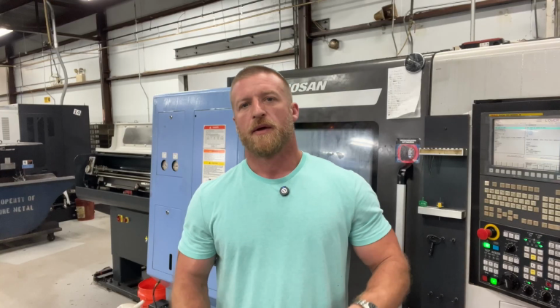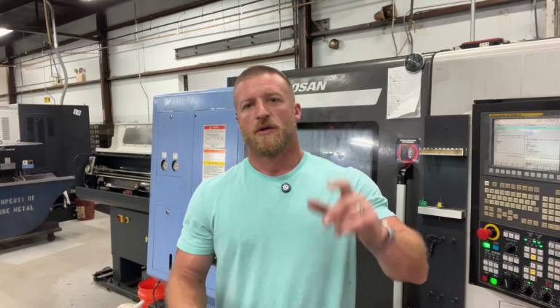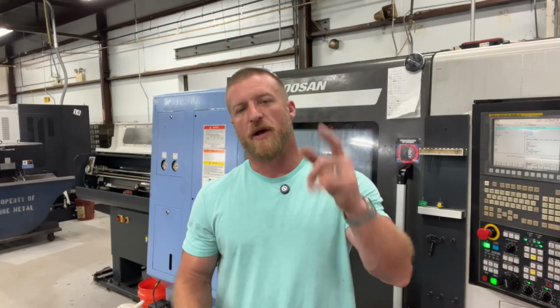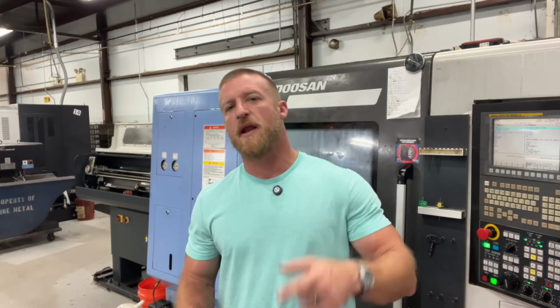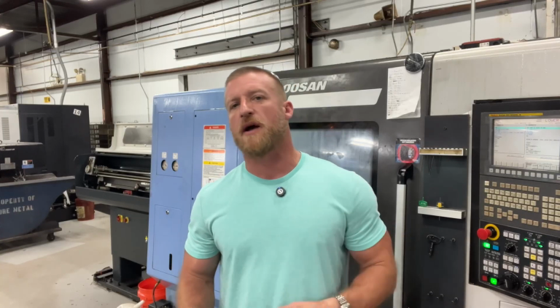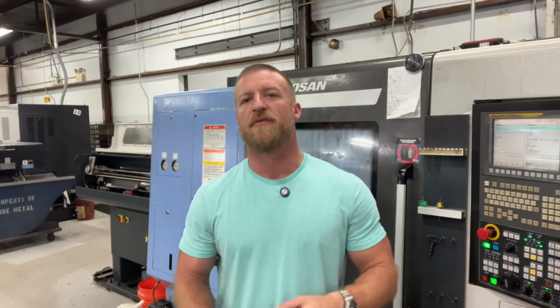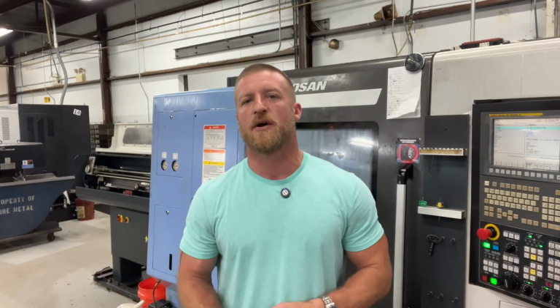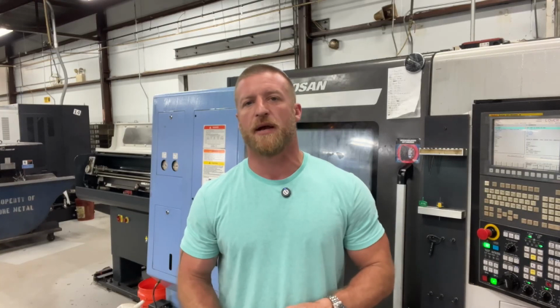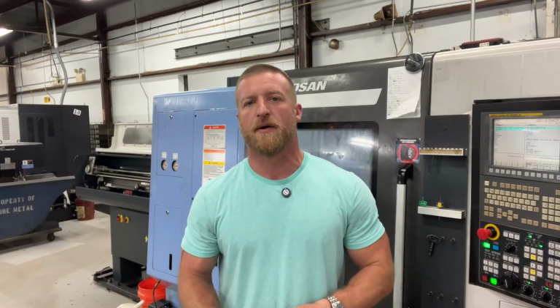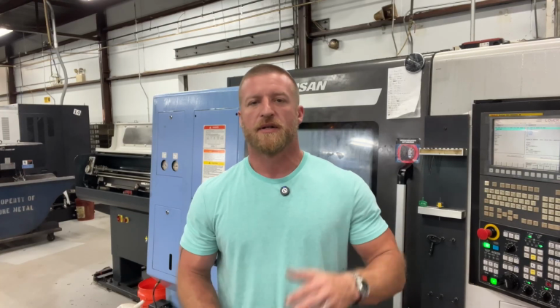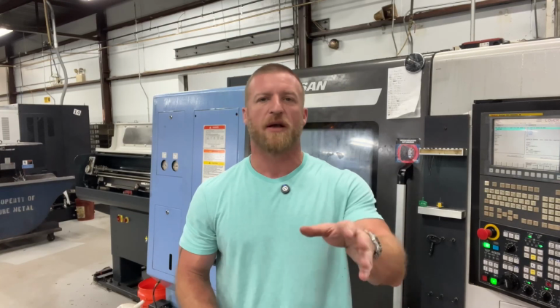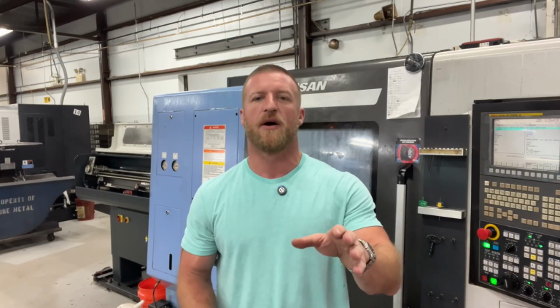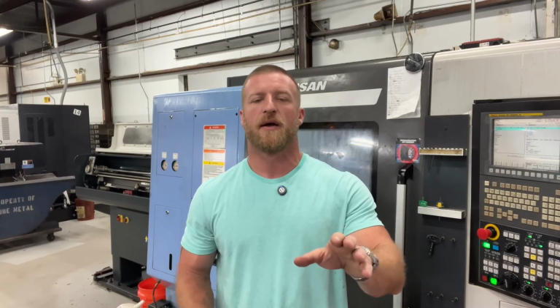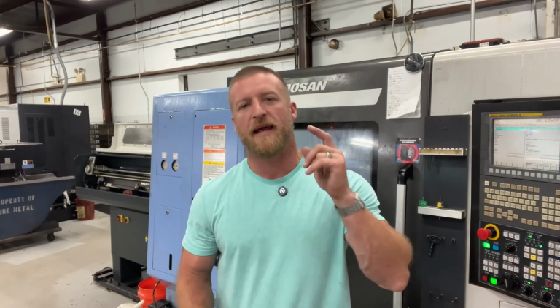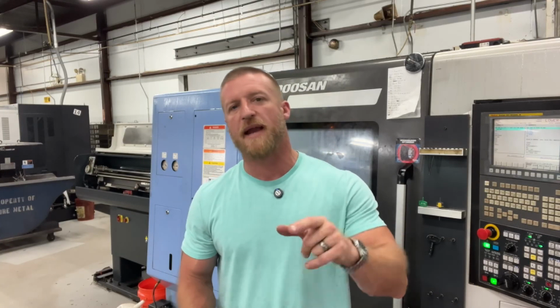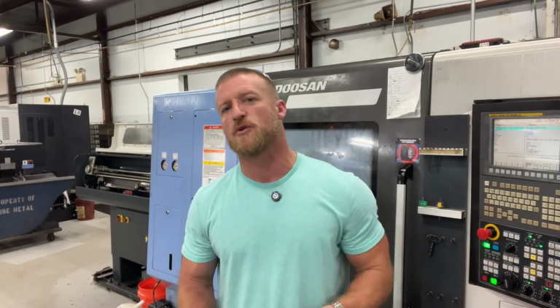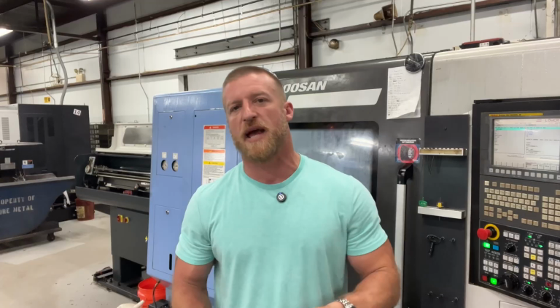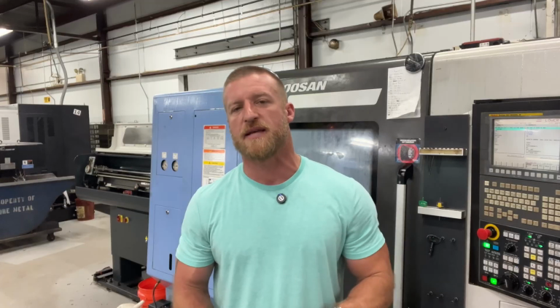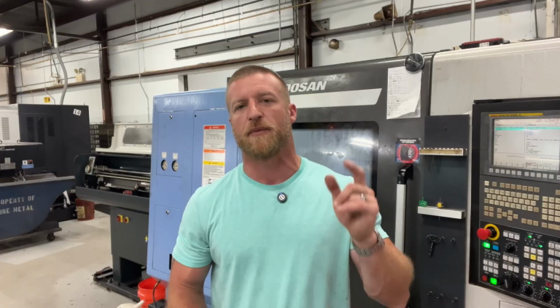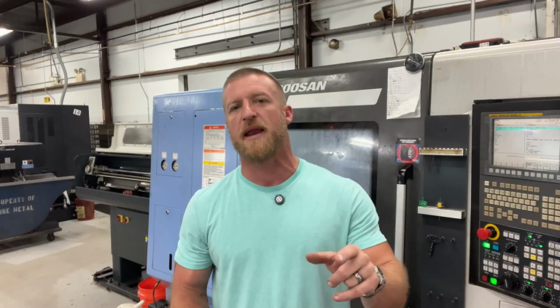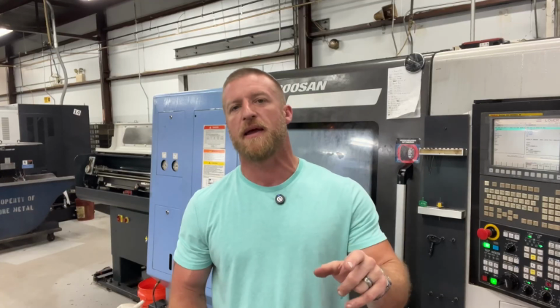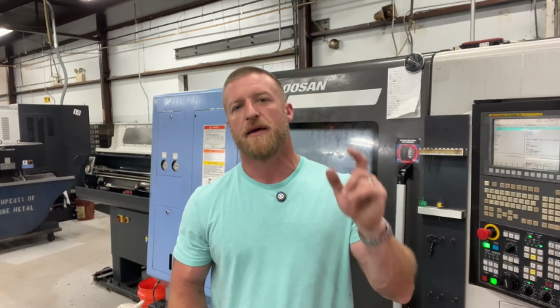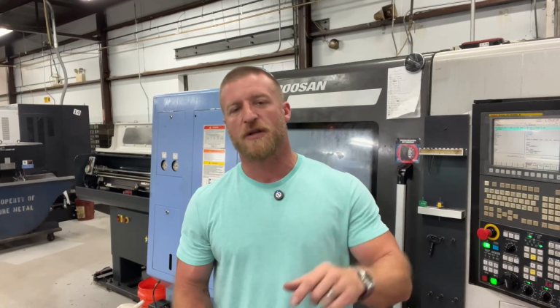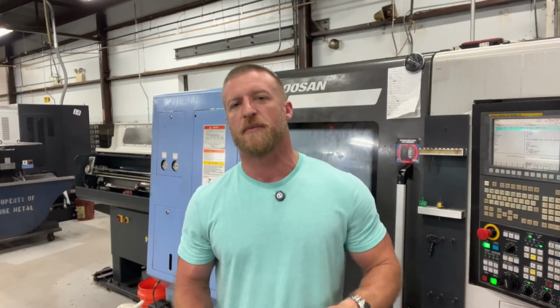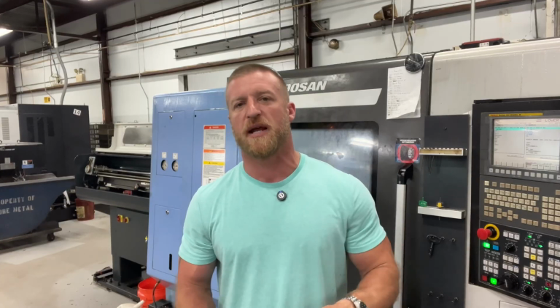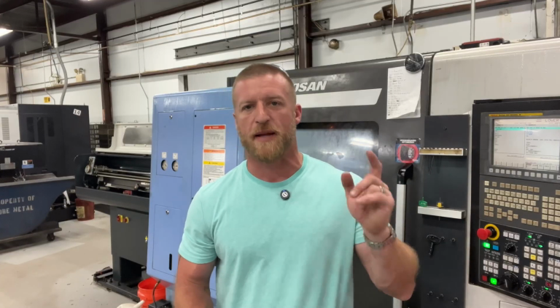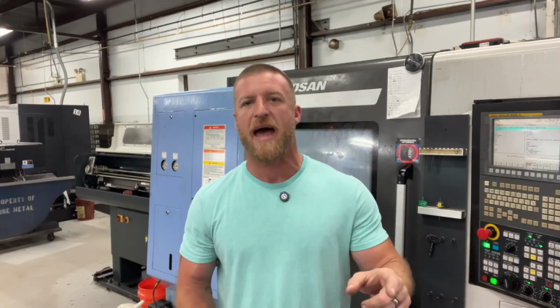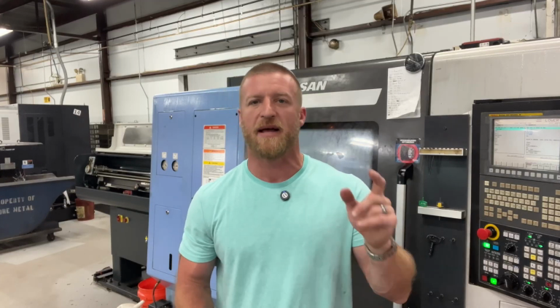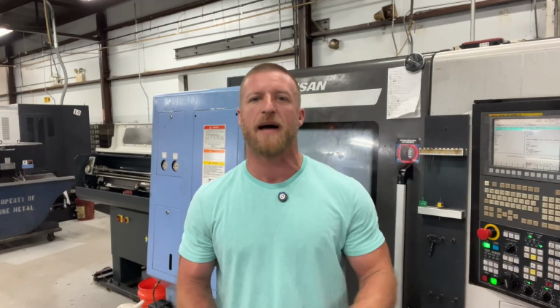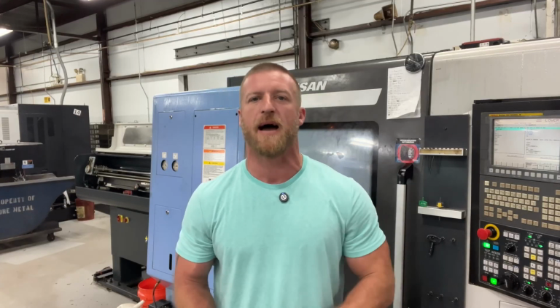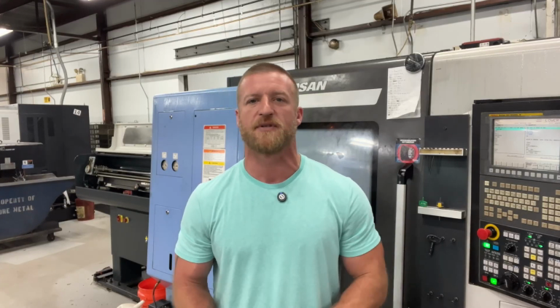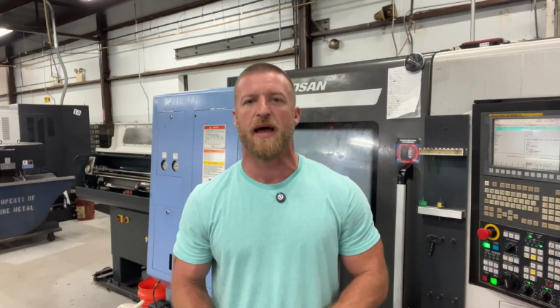Here are a couple more videos. Take a look — these were sent from Kenny at Patriot Machinist and Pat at Job Shopper TN.